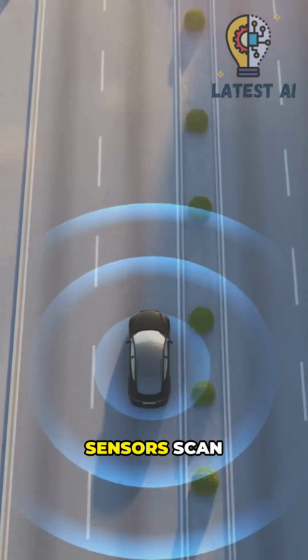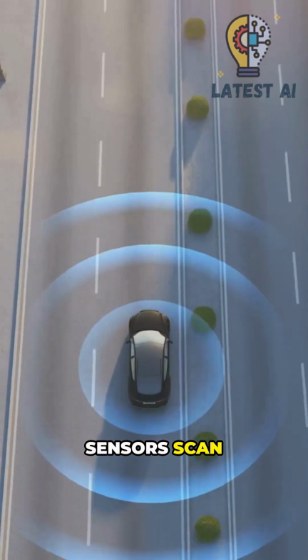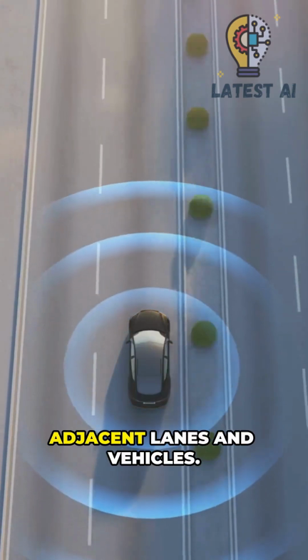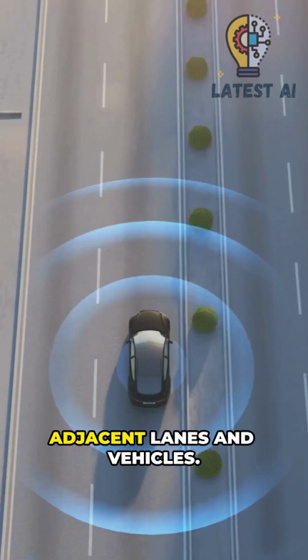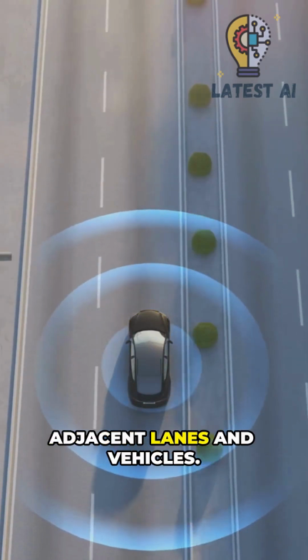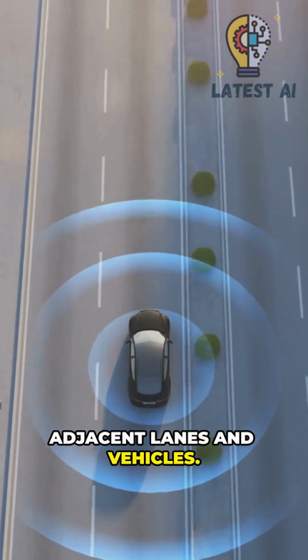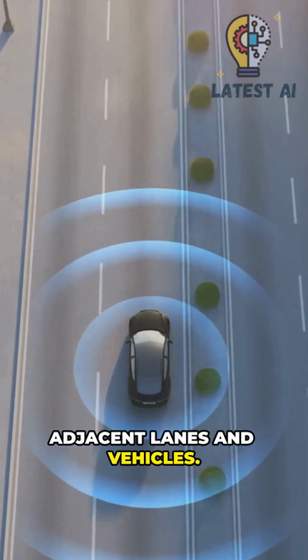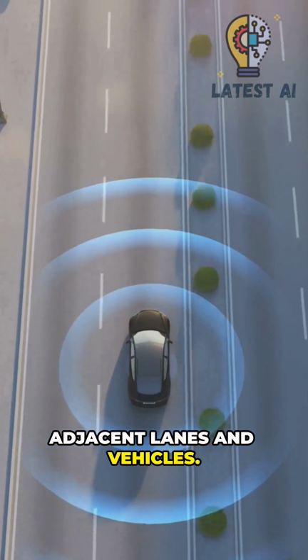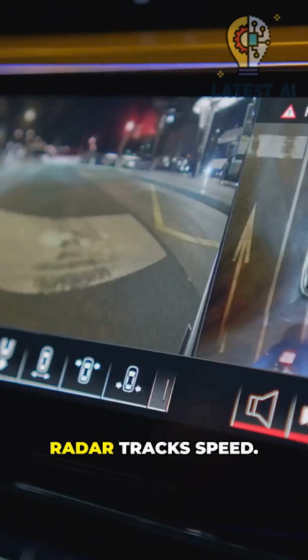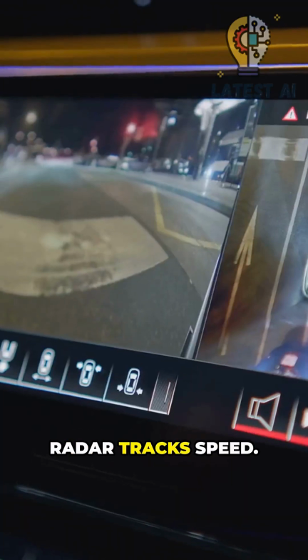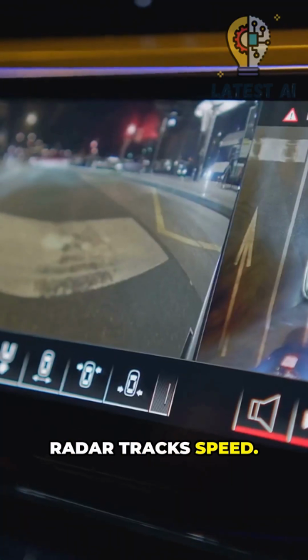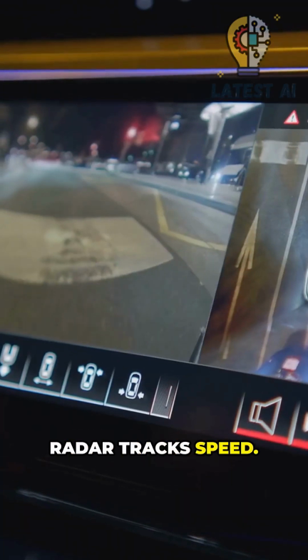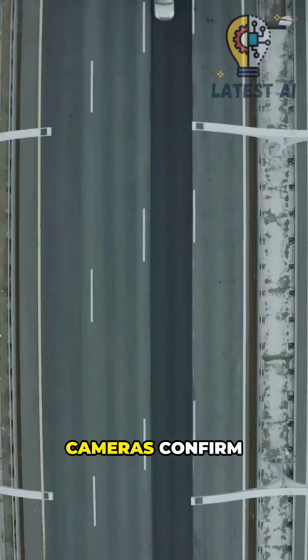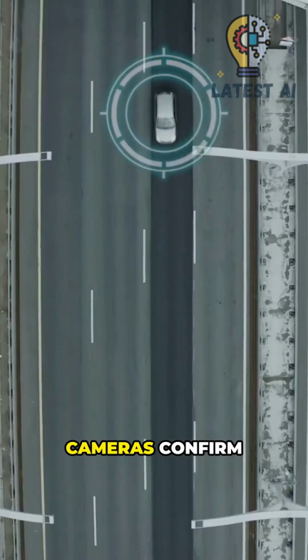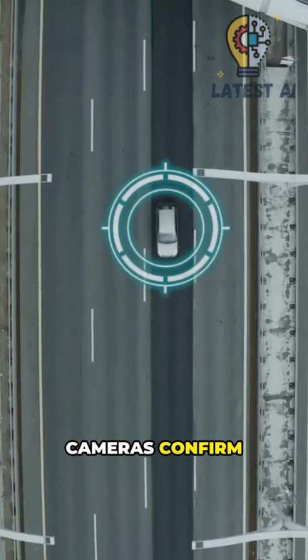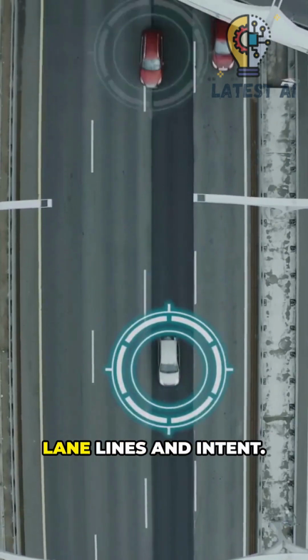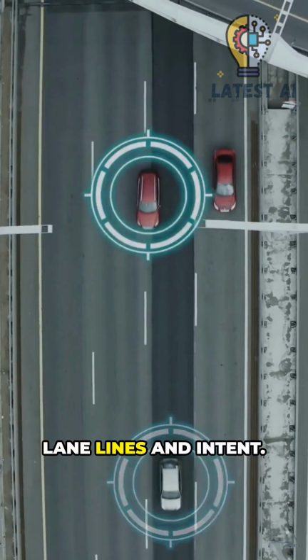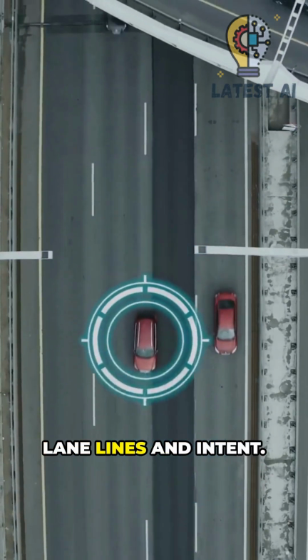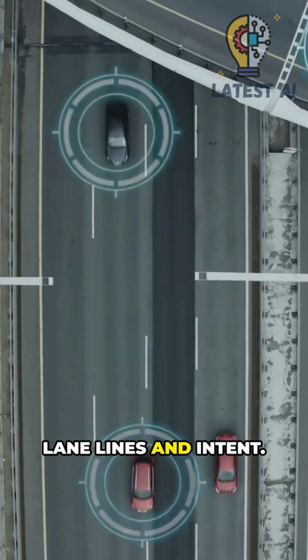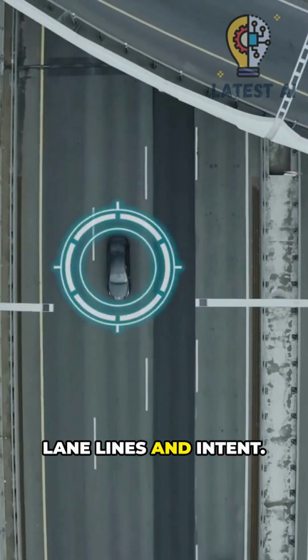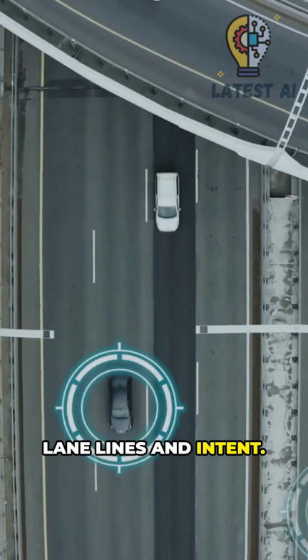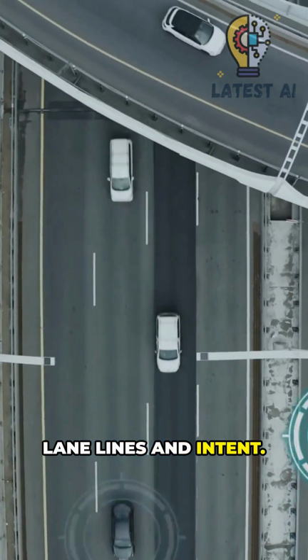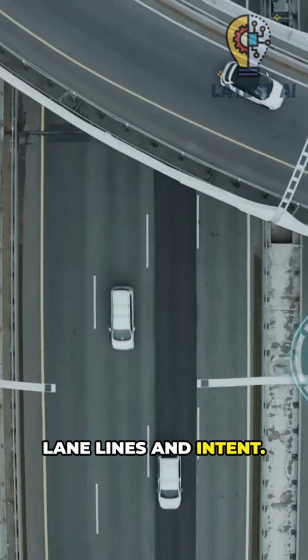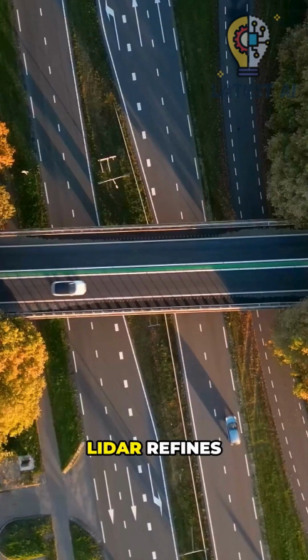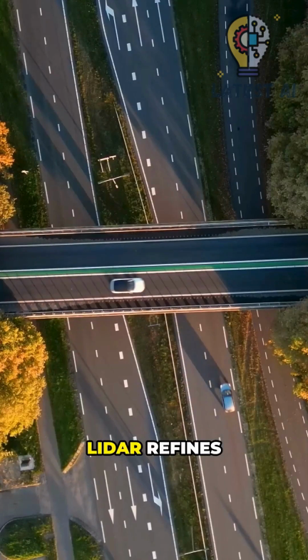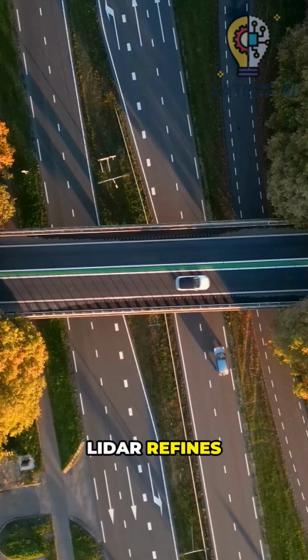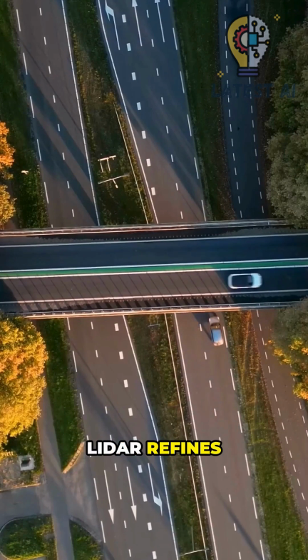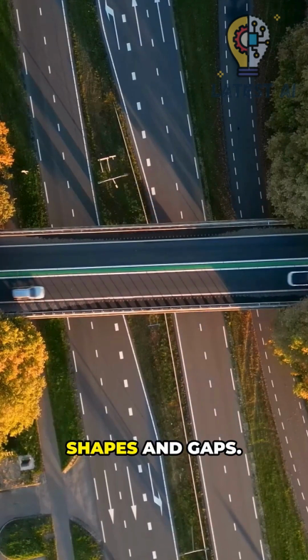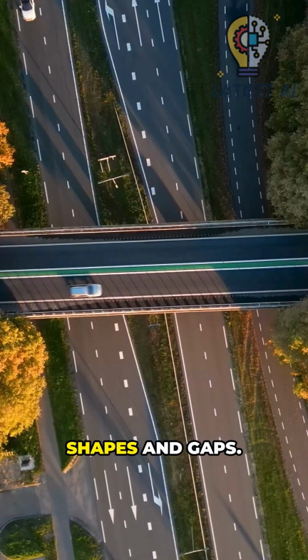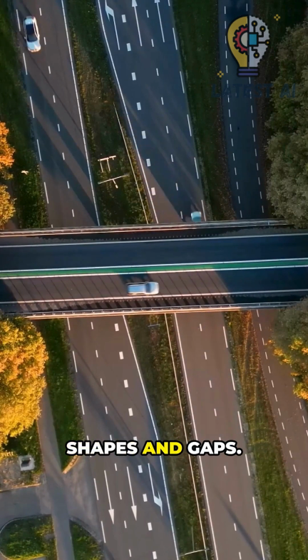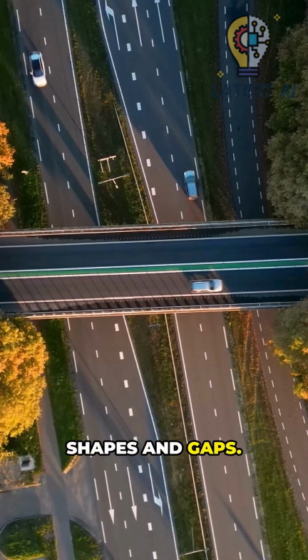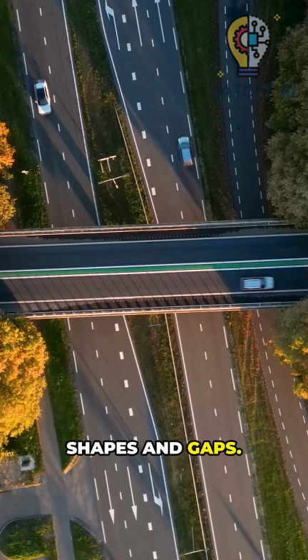Sensors scan adjacent lanes and vehicles, radar tracks speed, cameras confirm lane lines and intent, and LiDAR refines shapes and gaps.